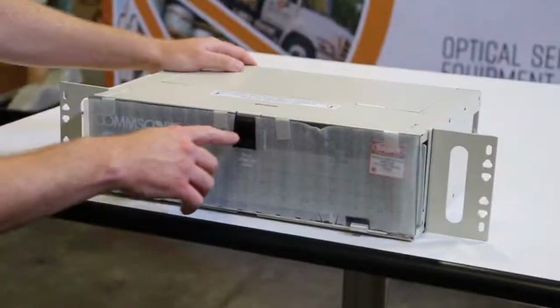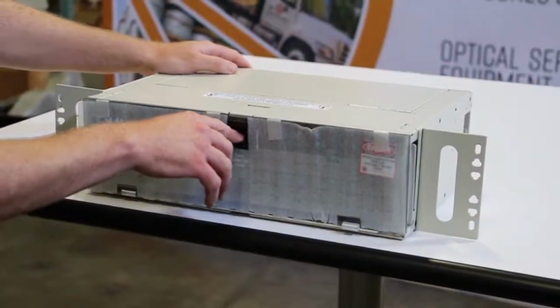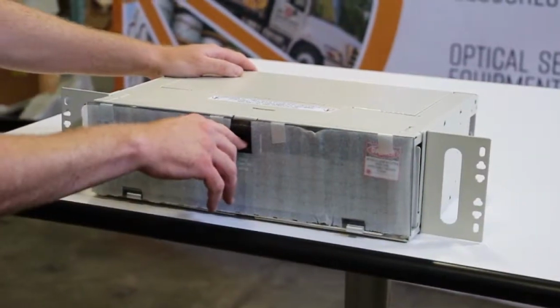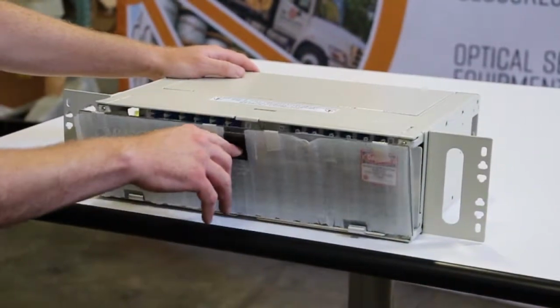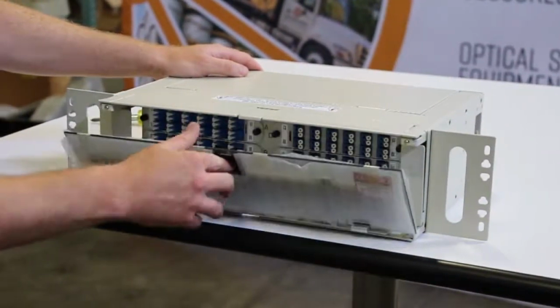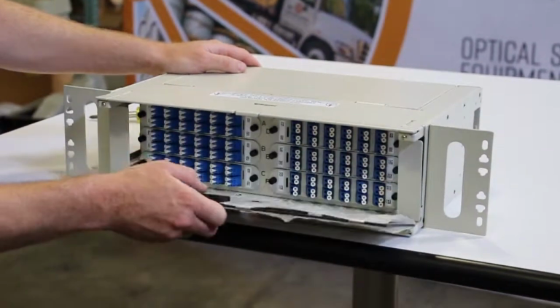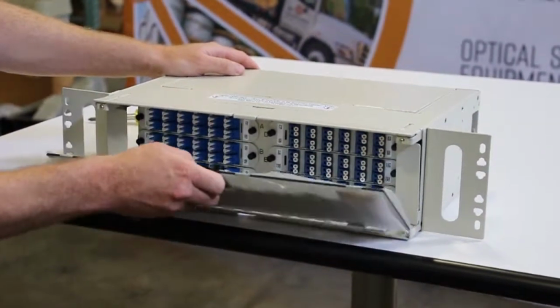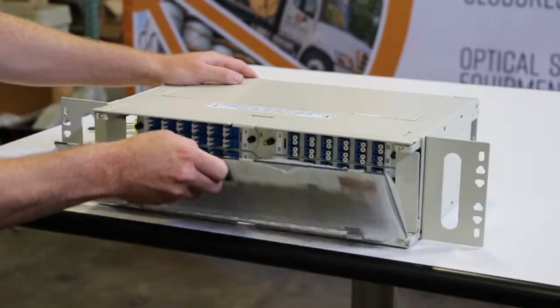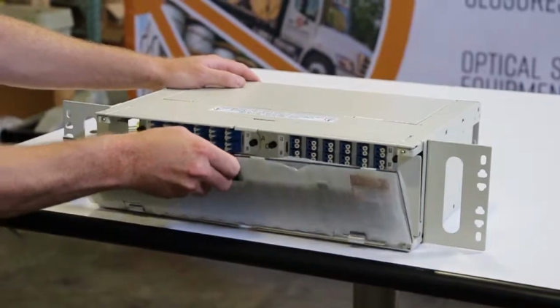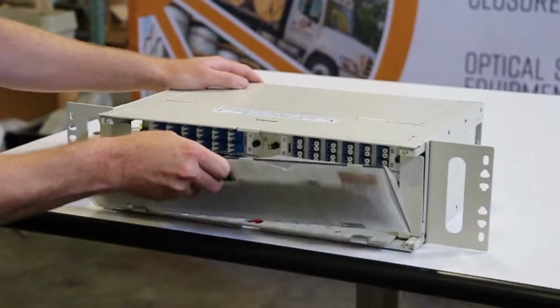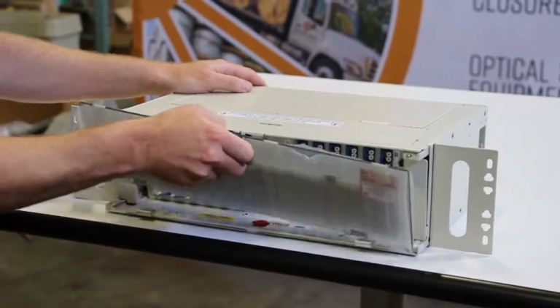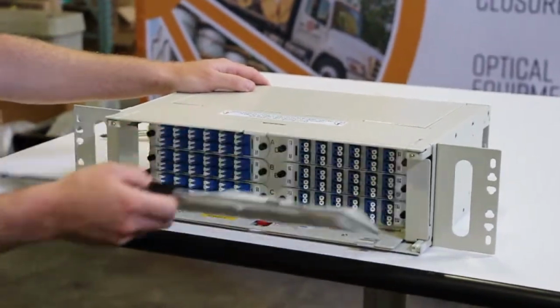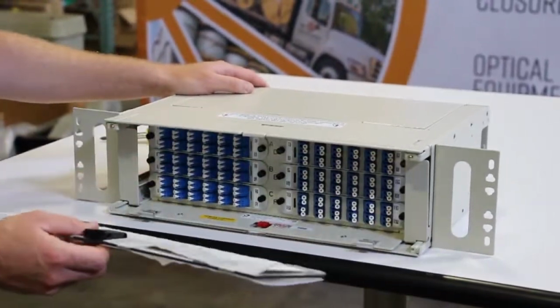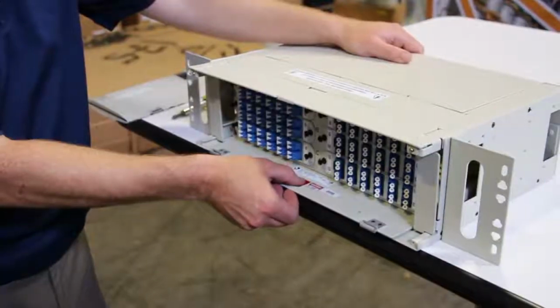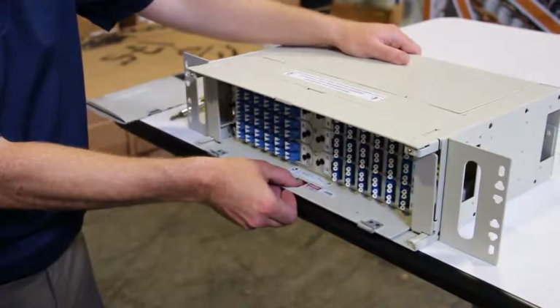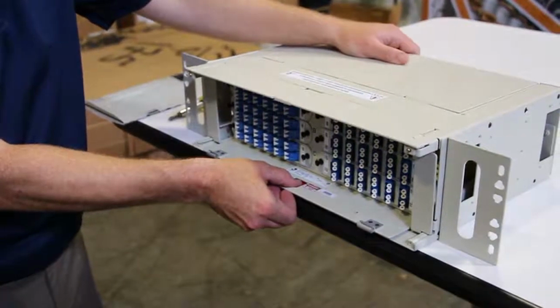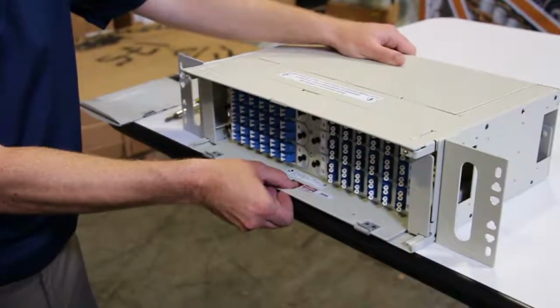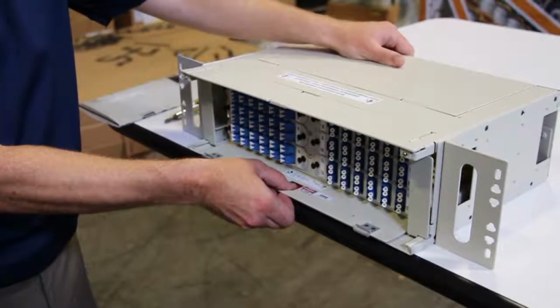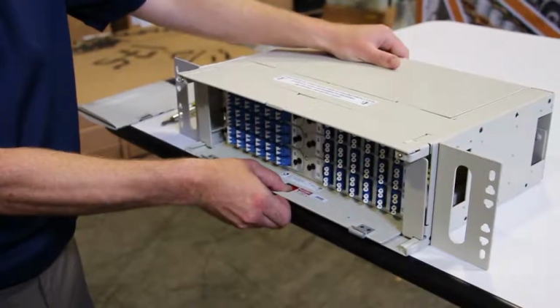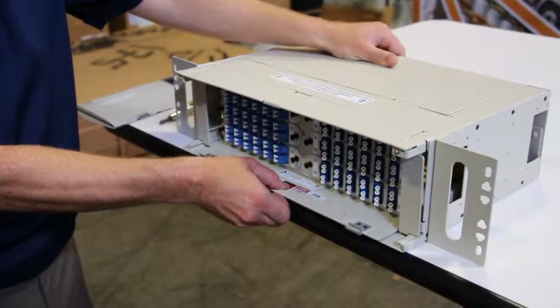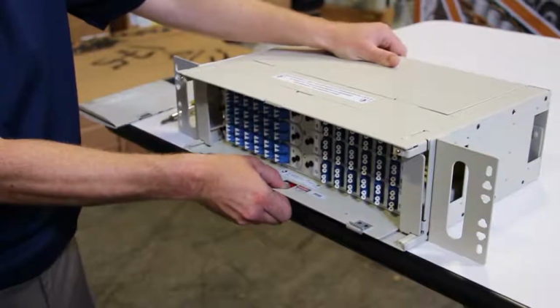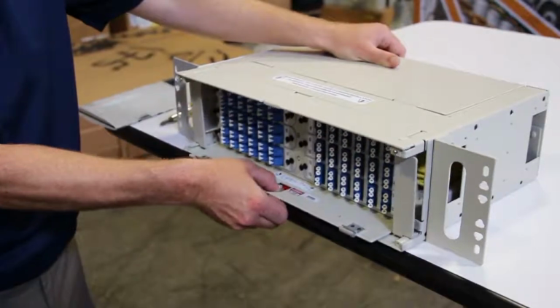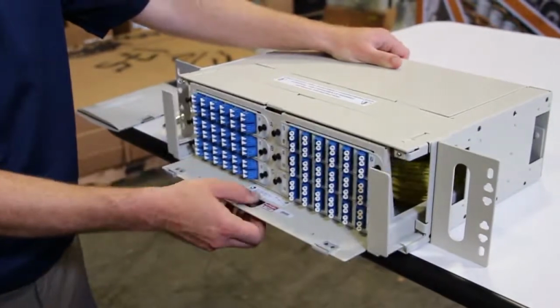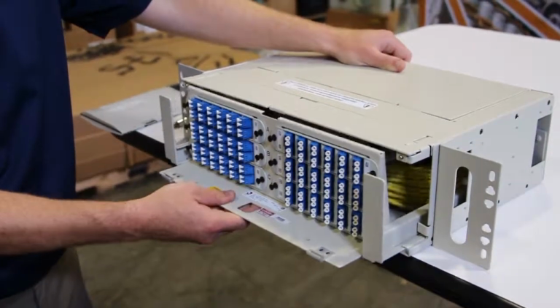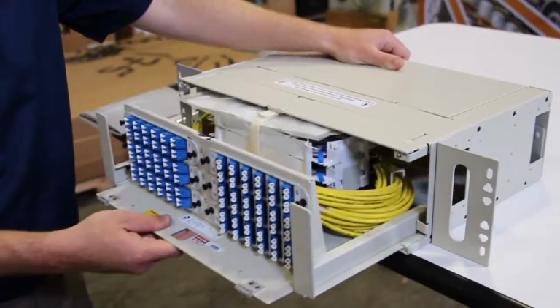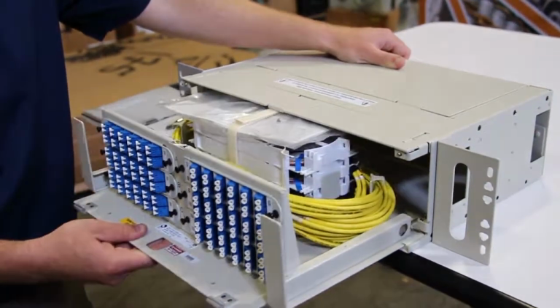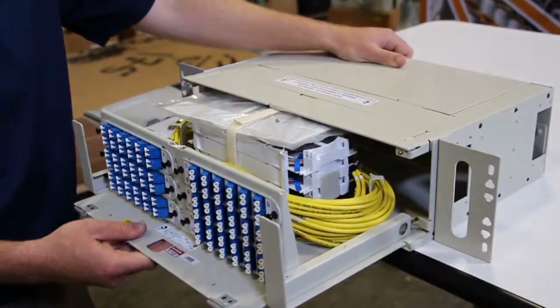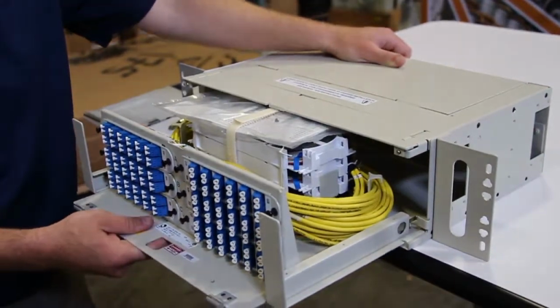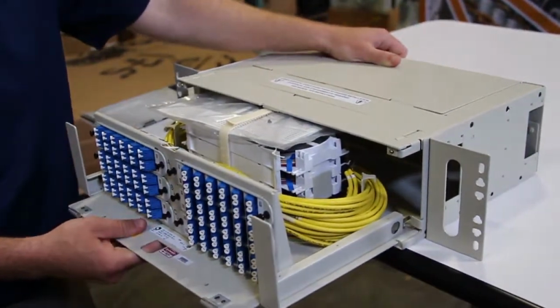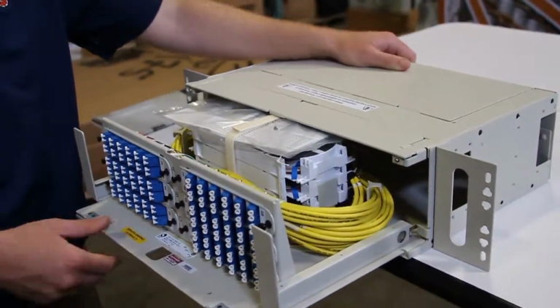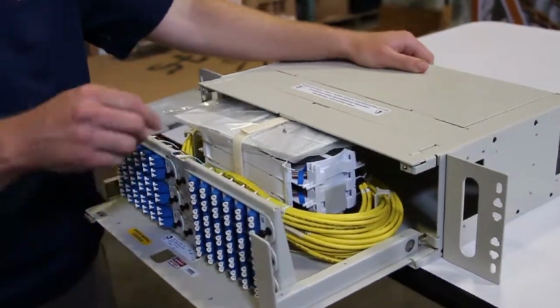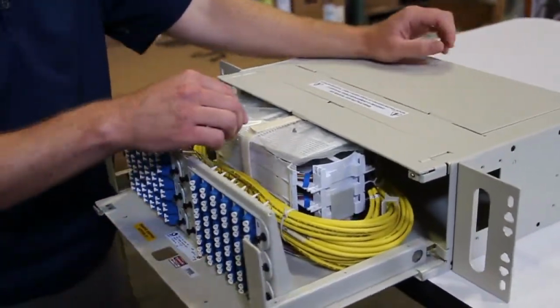The plexiglass door, which you can simply remove by slightly opening and pulling out. Now depress the red button in the center and slide out the tray with your fiber management.